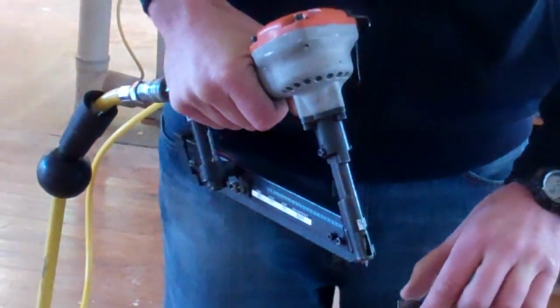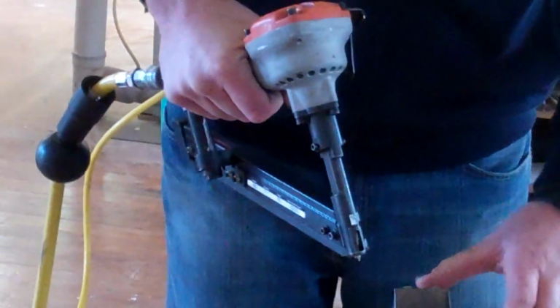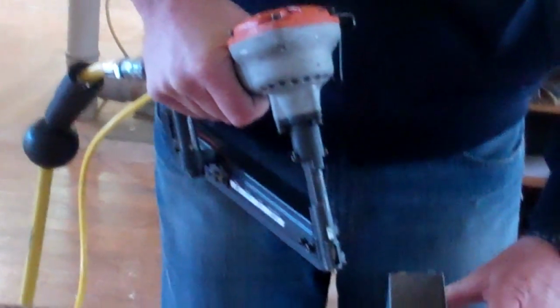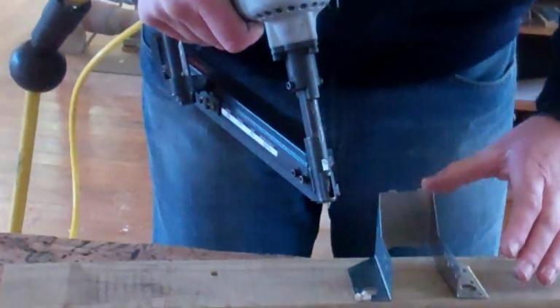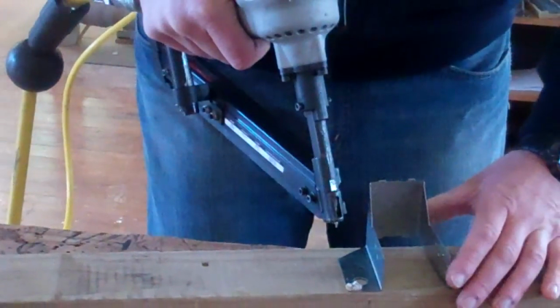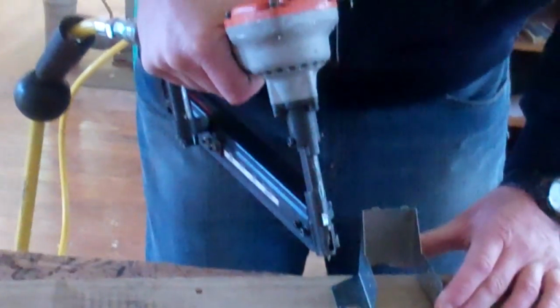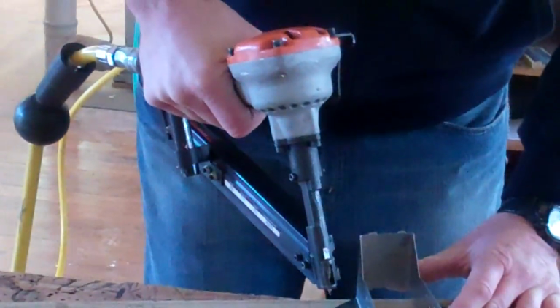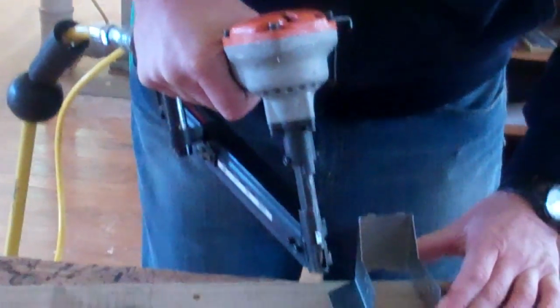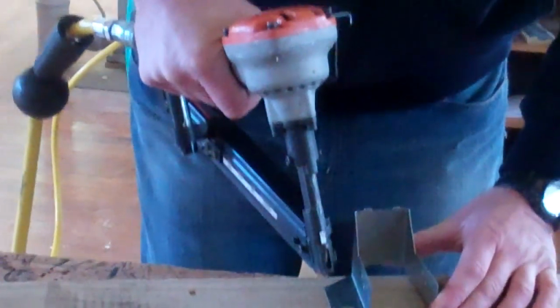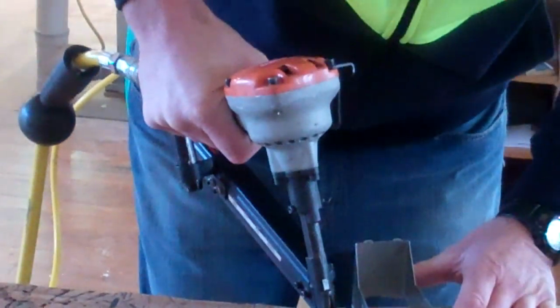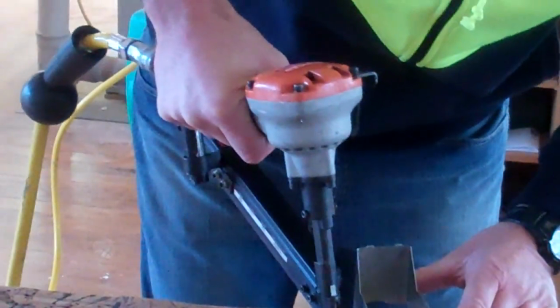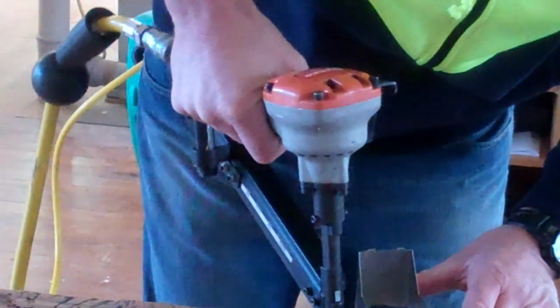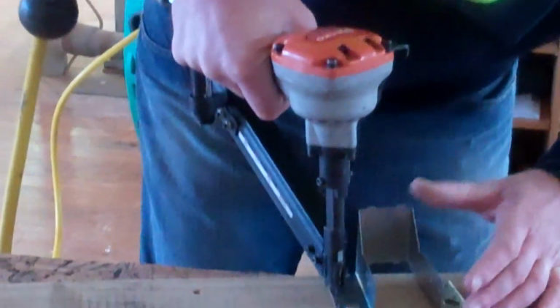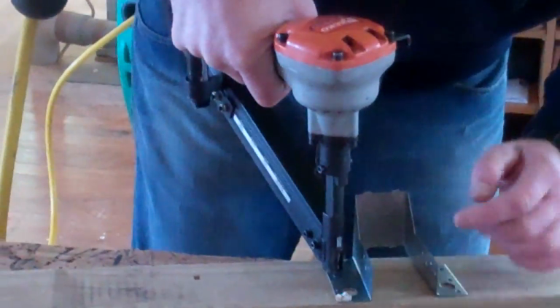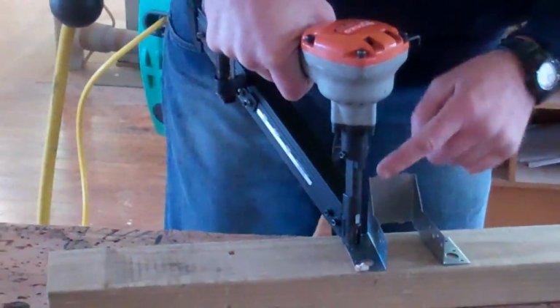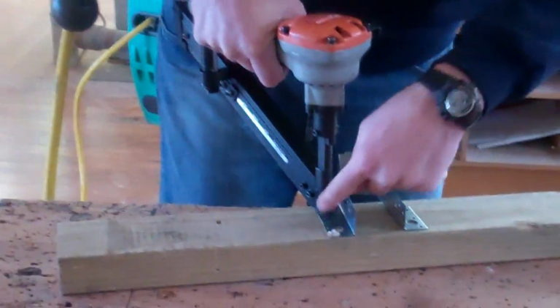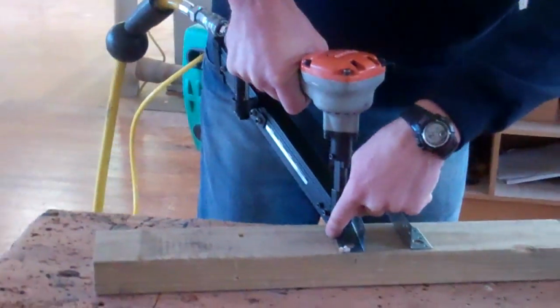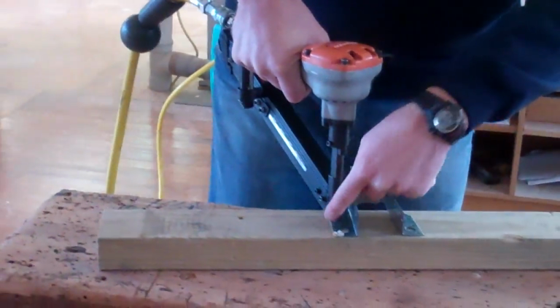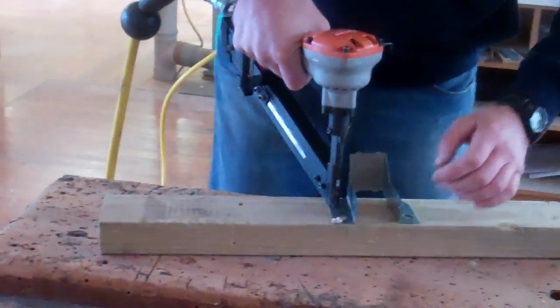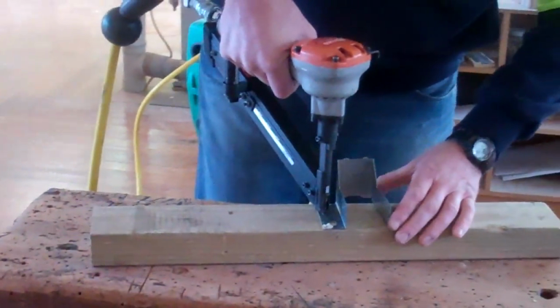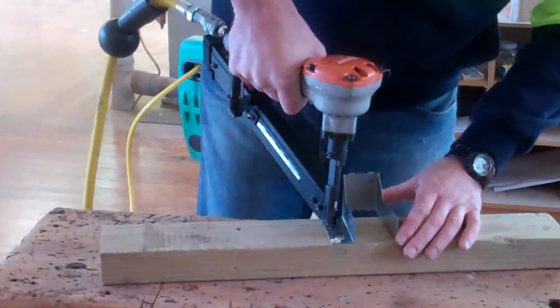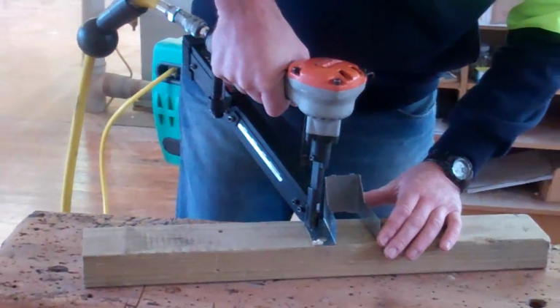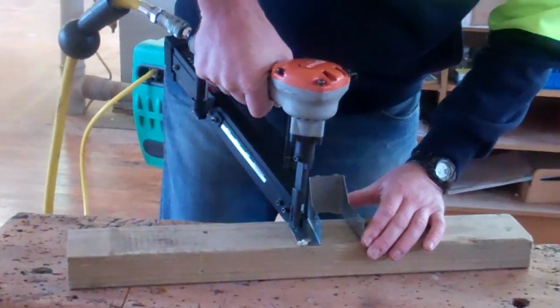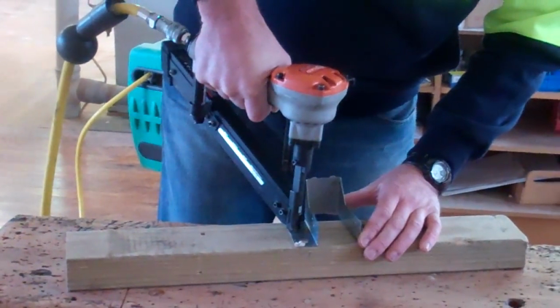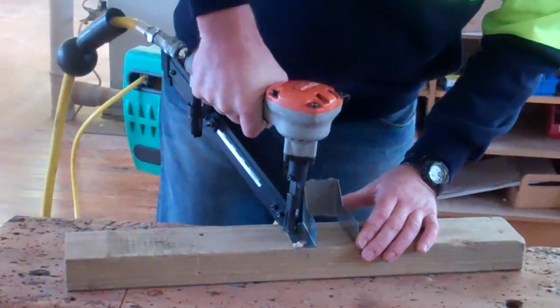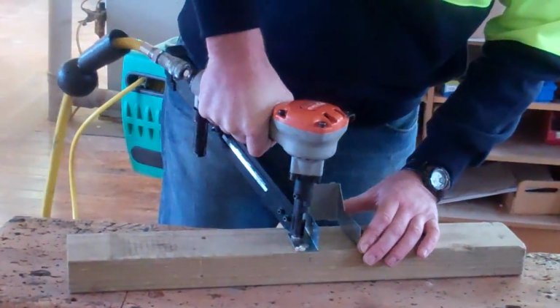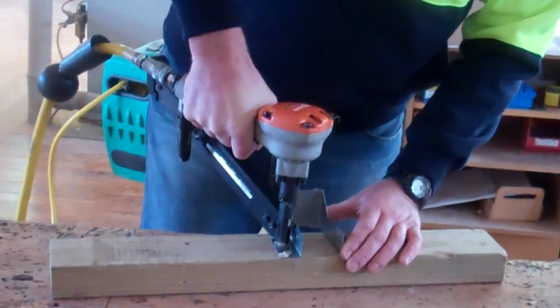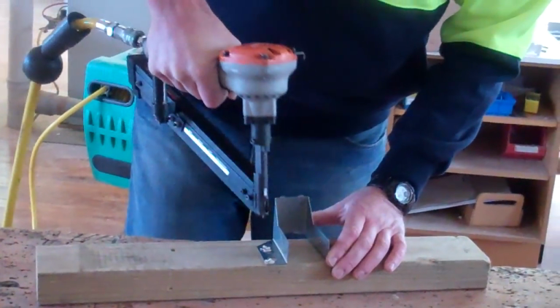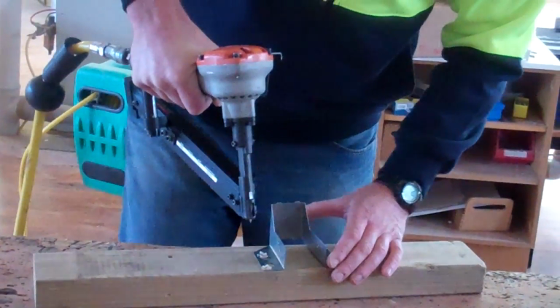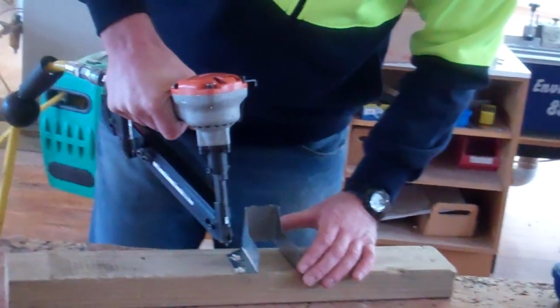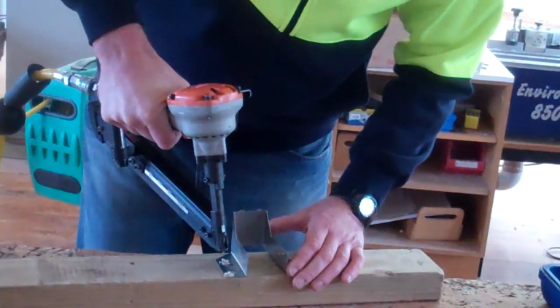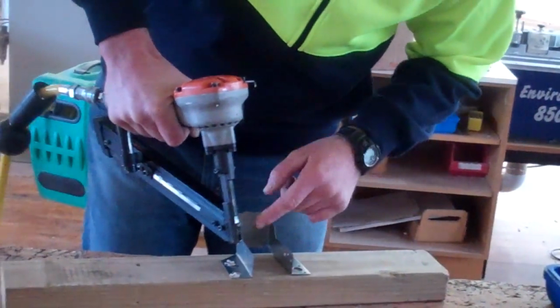Check the positioning of it. Getting the tip of the nail in the right place and then just pushing it down. And then the last one.